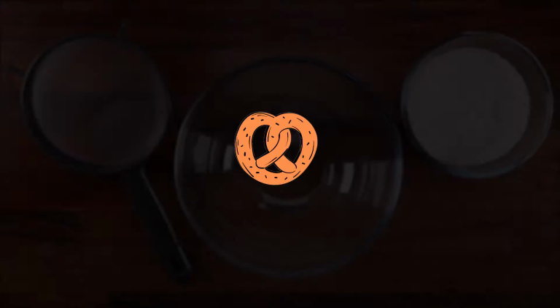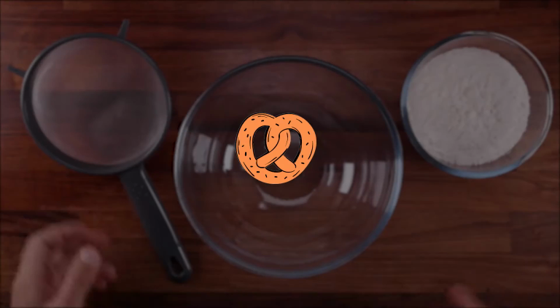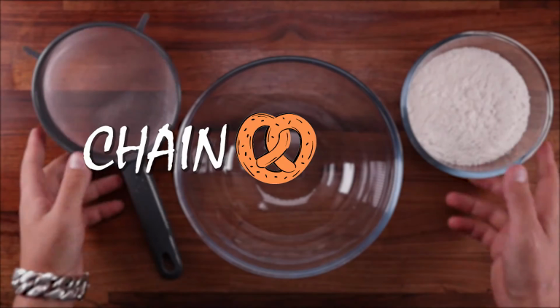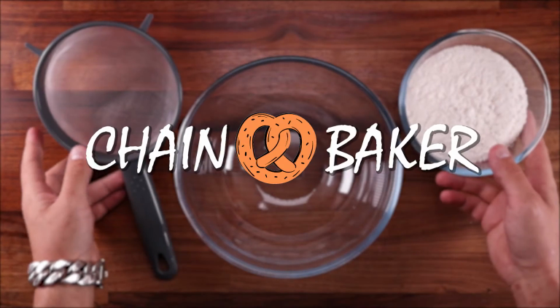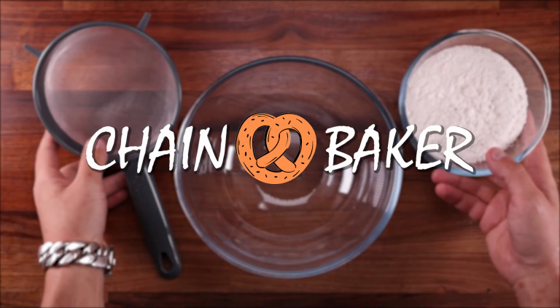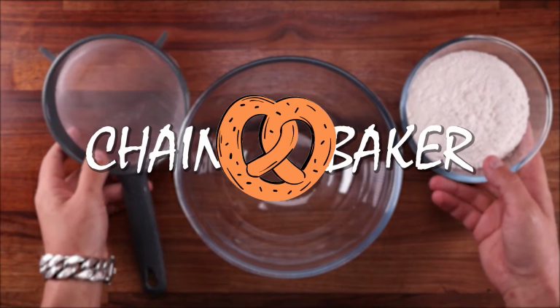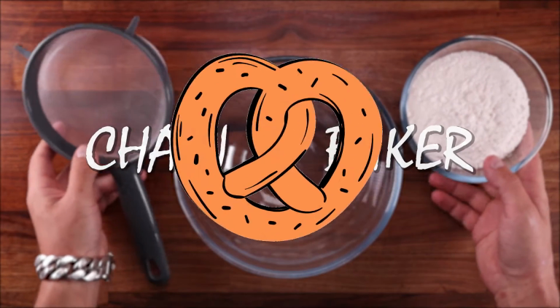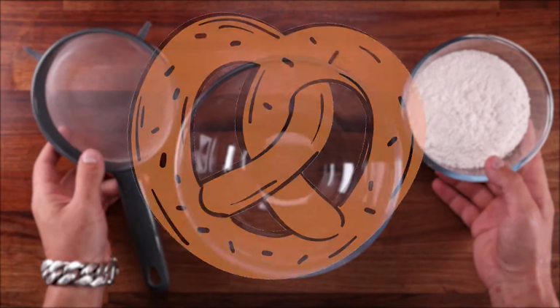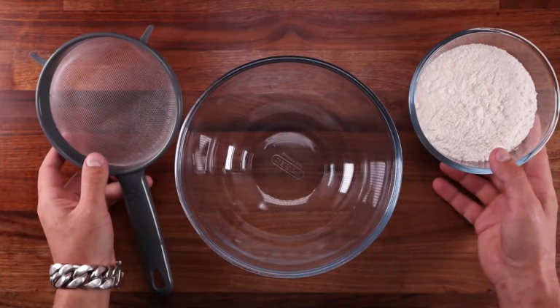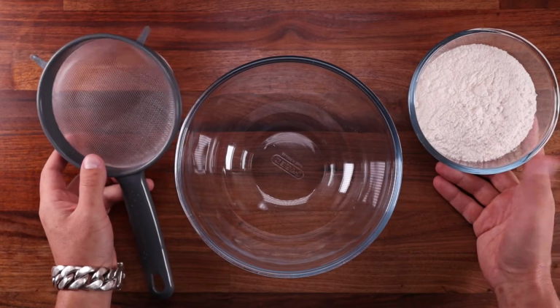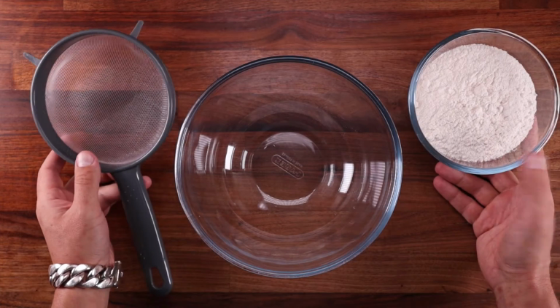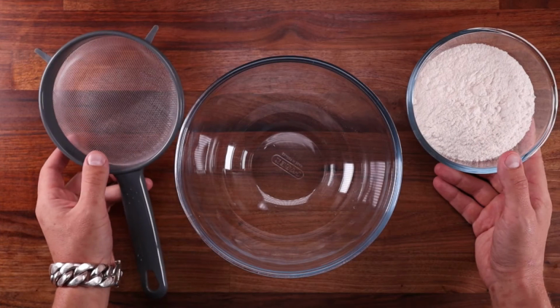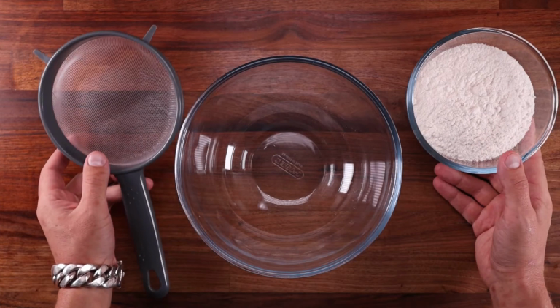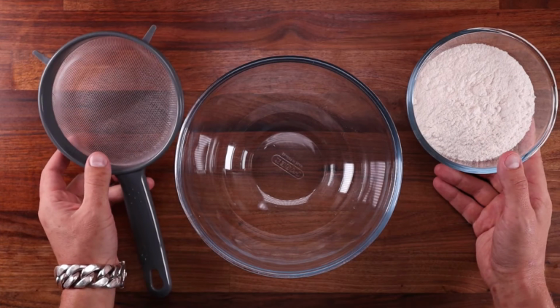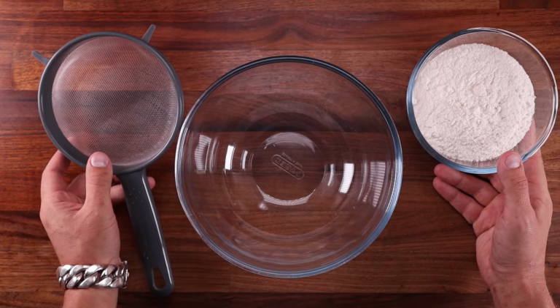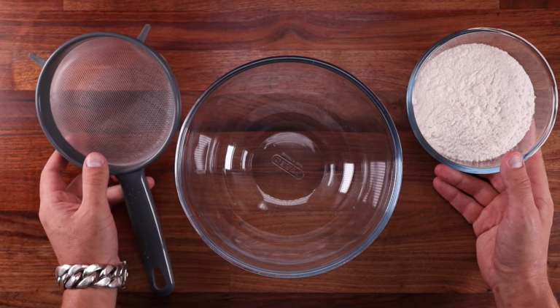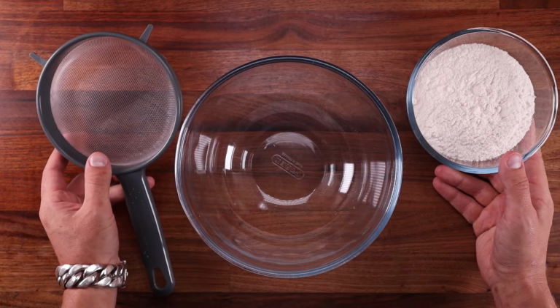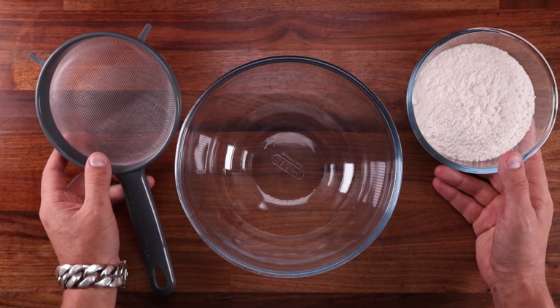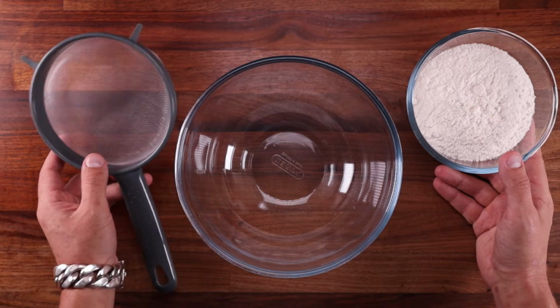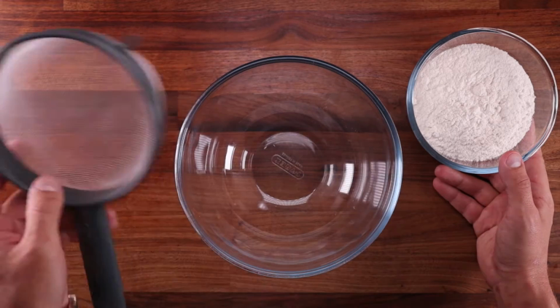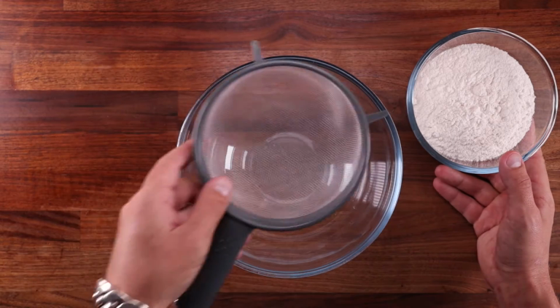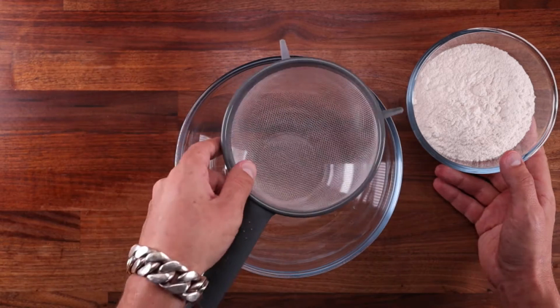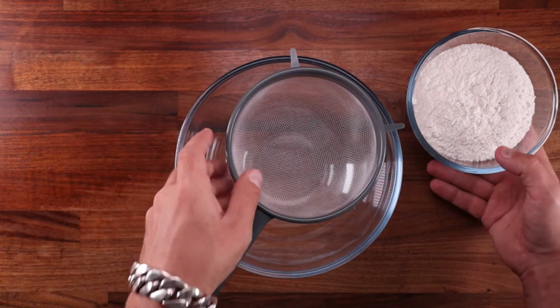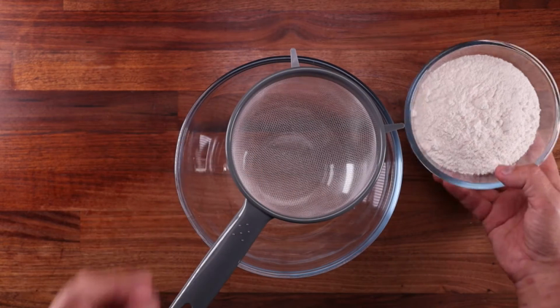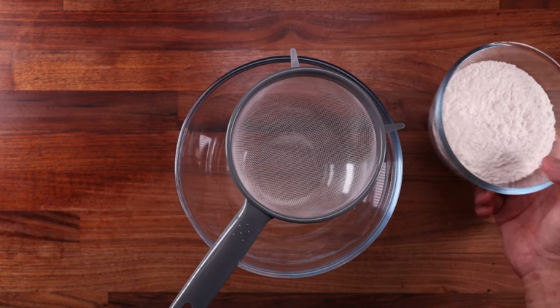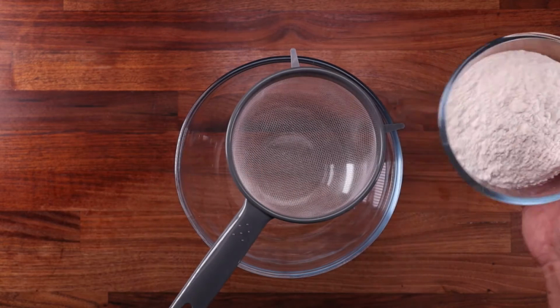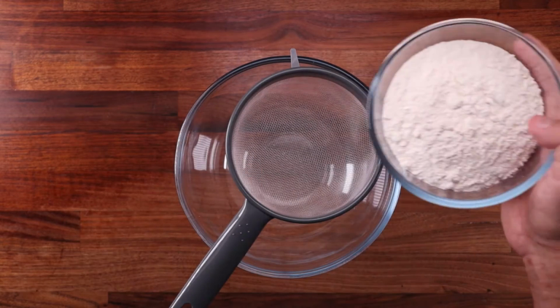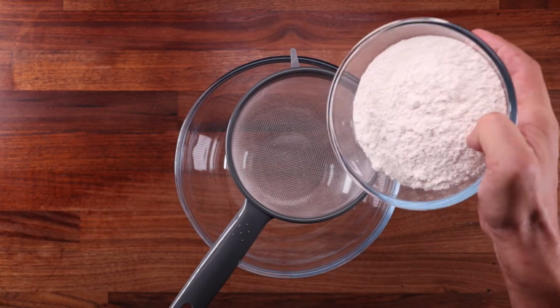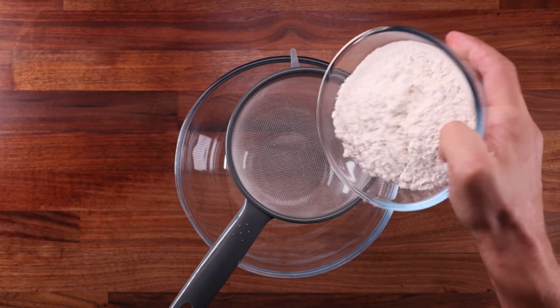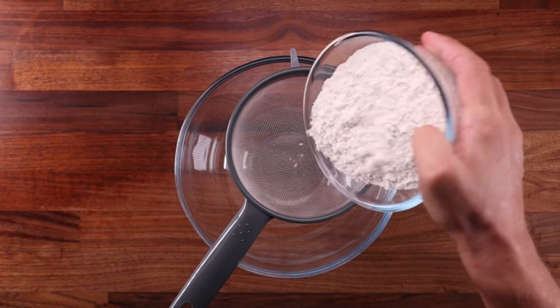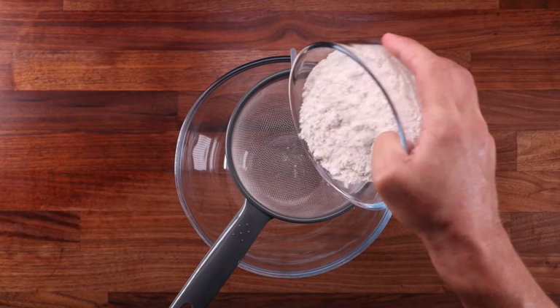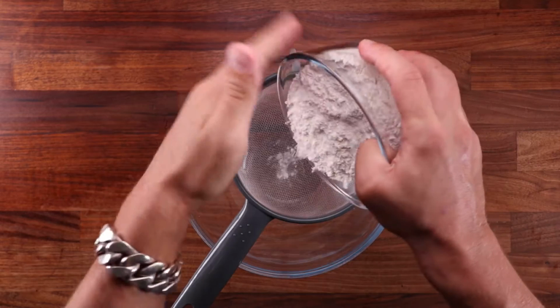How's it going everyone? Today we're going to talk about sifting and whether it does actually help to make your bread lighter. And as you've already seen in the video title, no, it doesn't make your bread lighter.